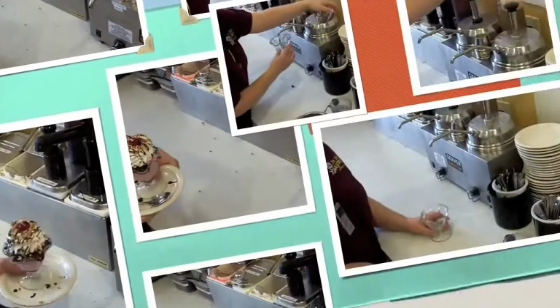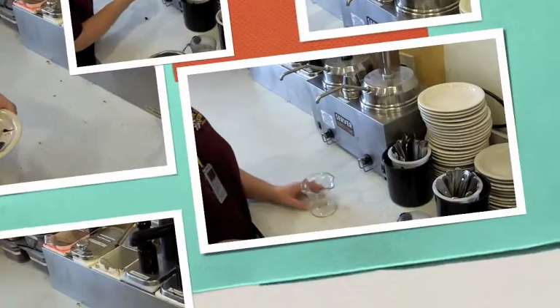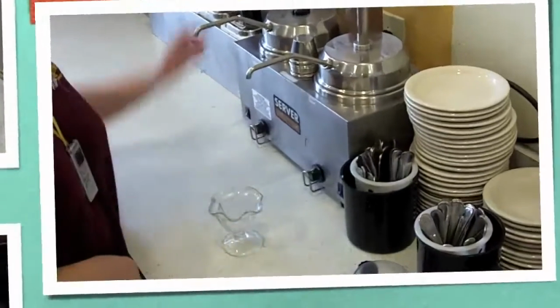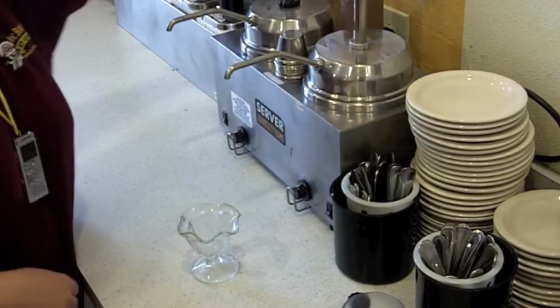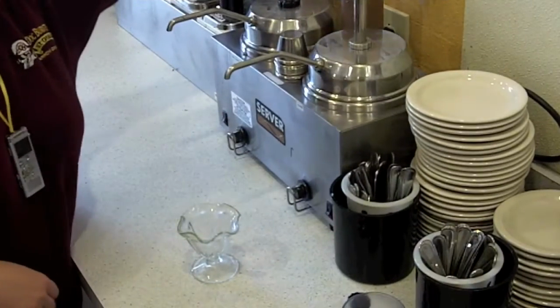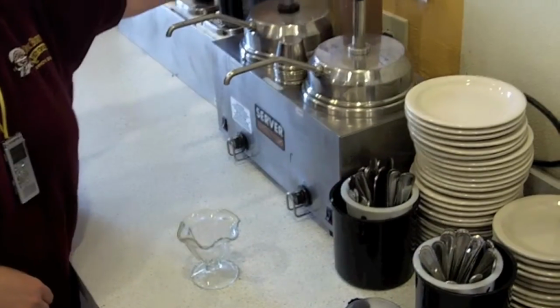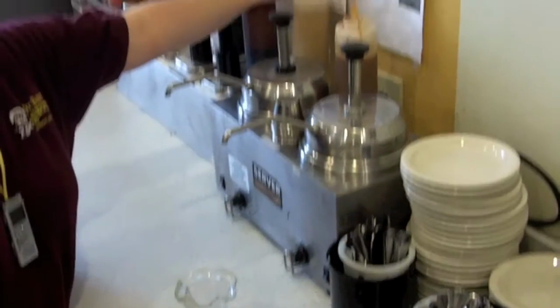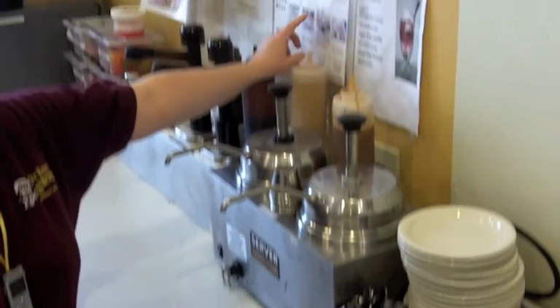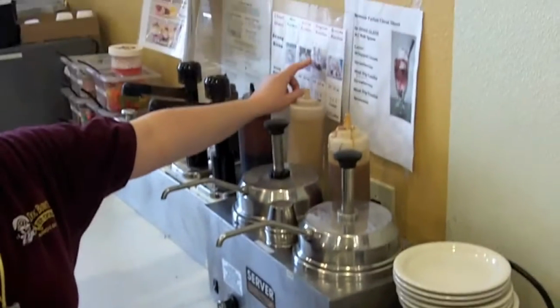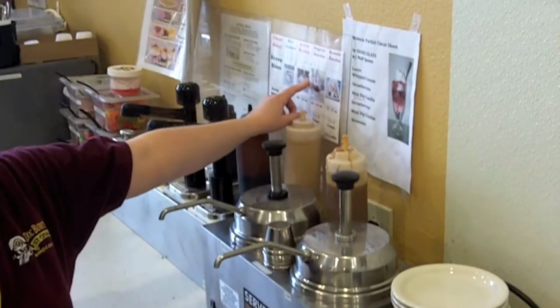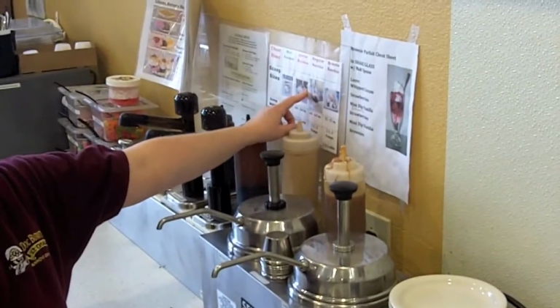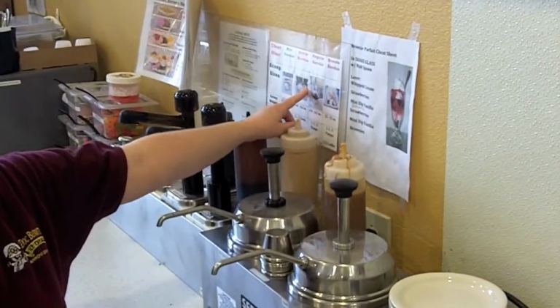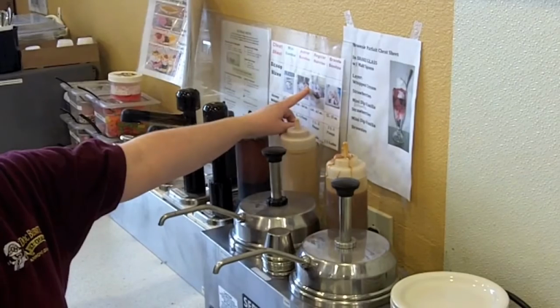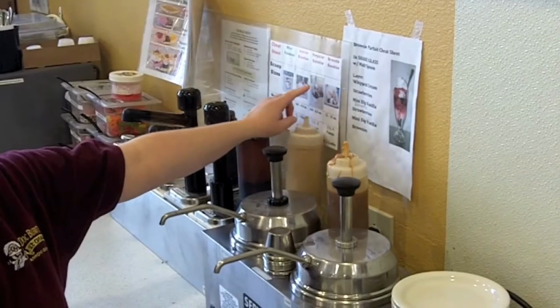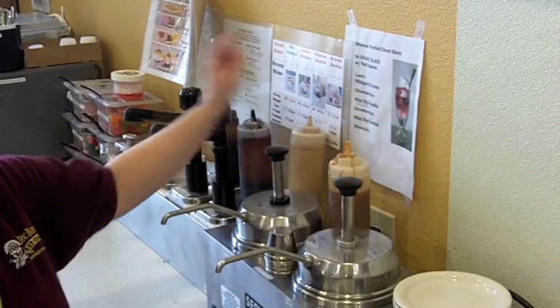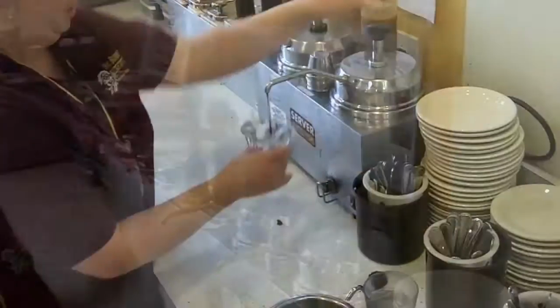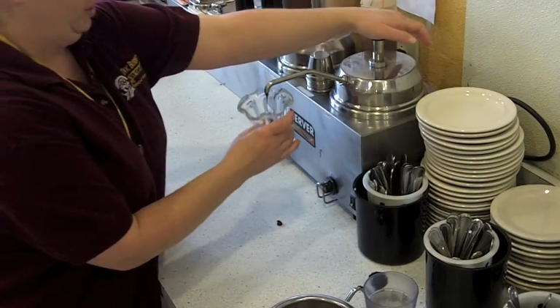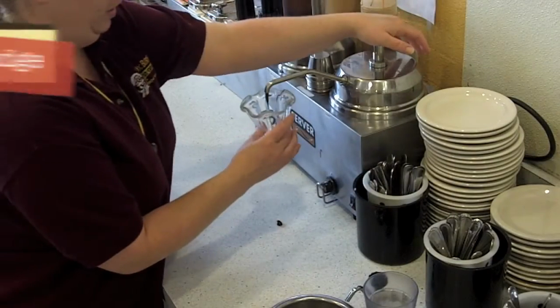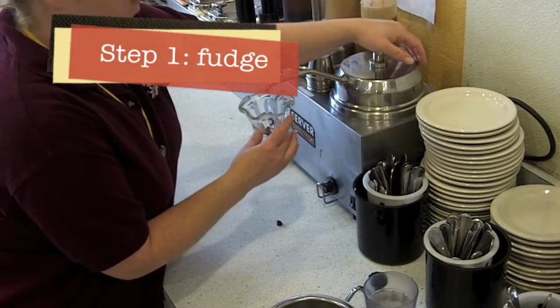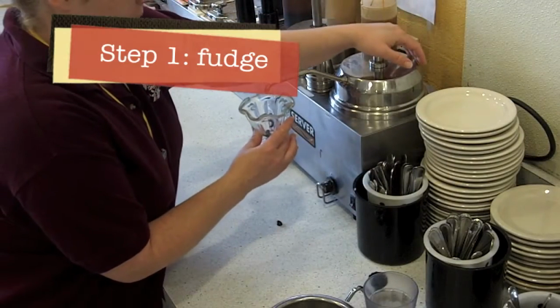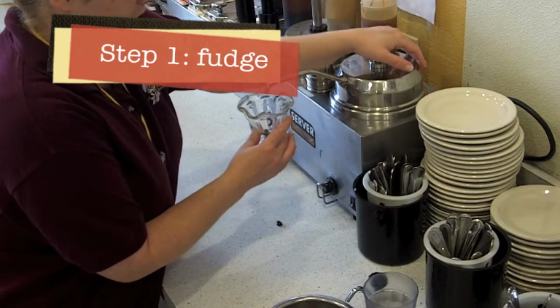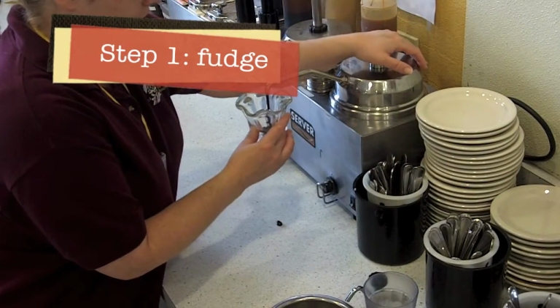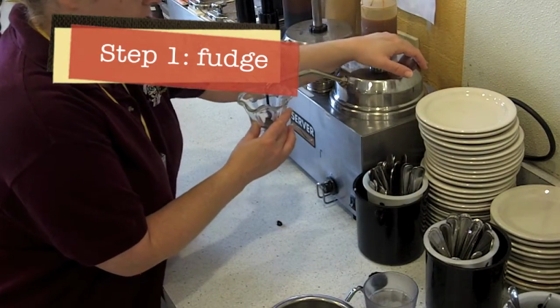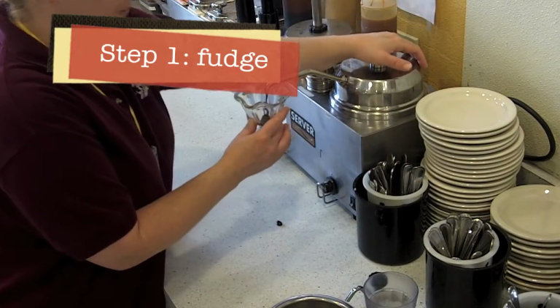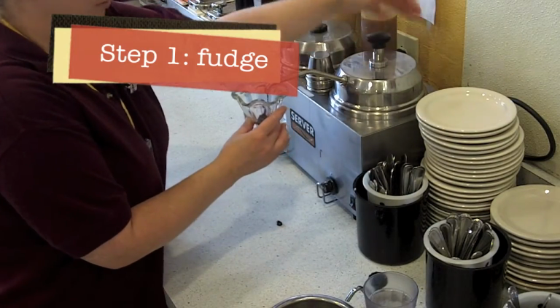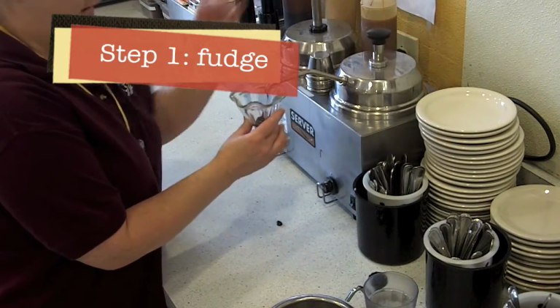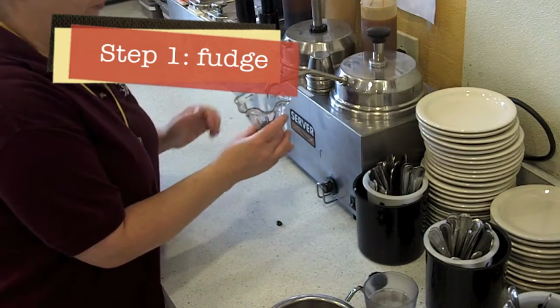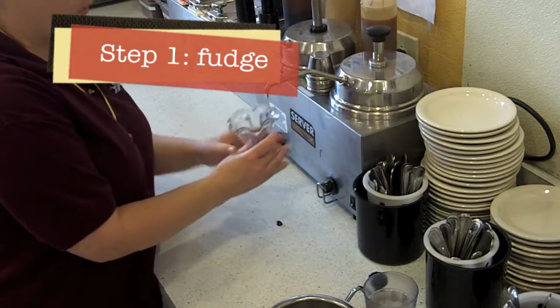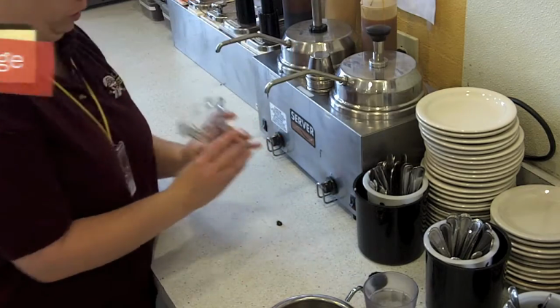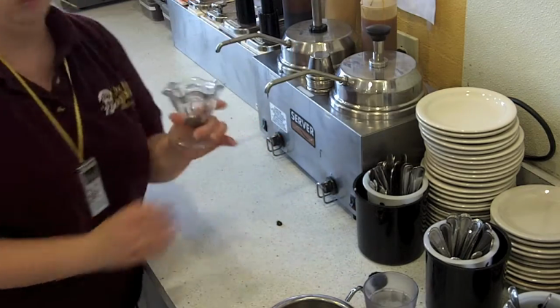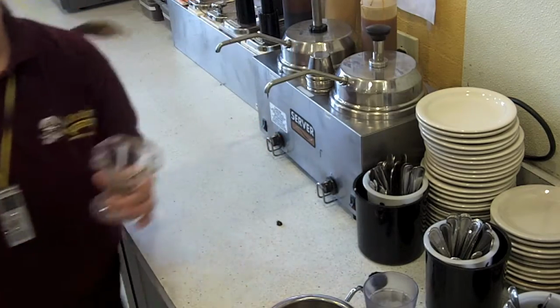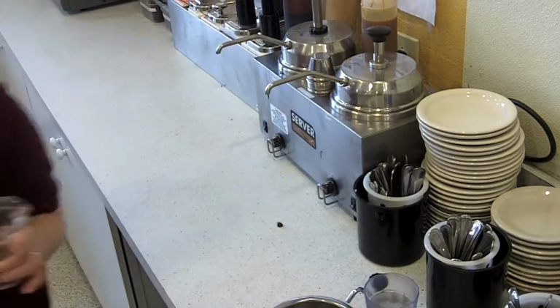So we're going to make a junior sundae. We have cheat sheets right here for you guys to reference for a quick, easy reference. We're going to put in a little hot fudge on the bottom, about half a pump or so.